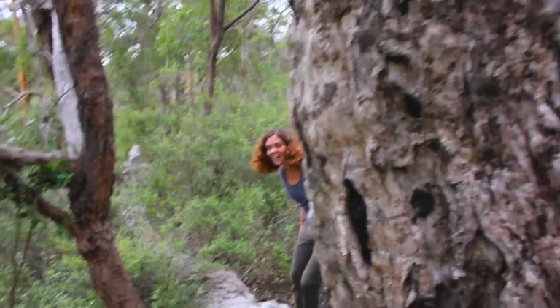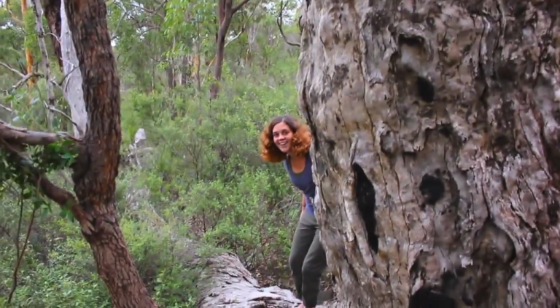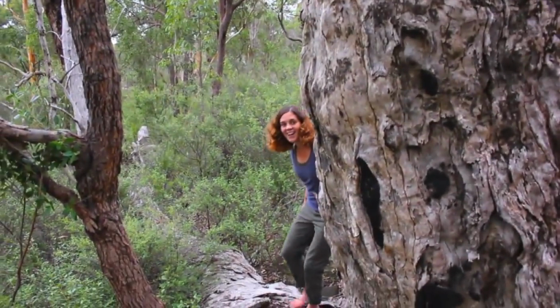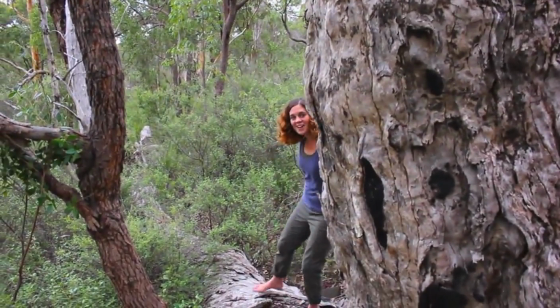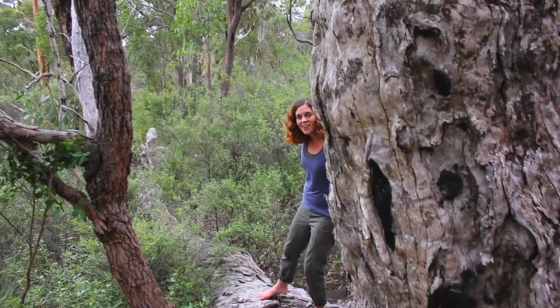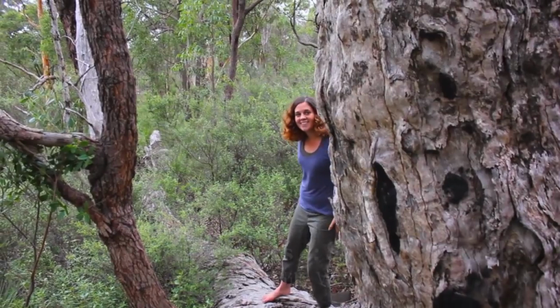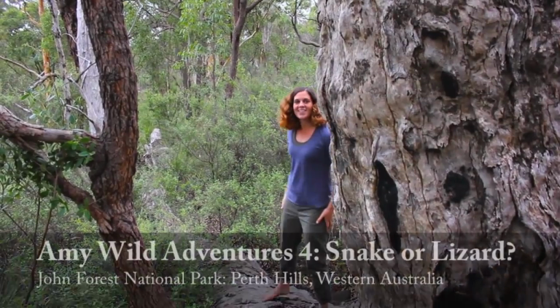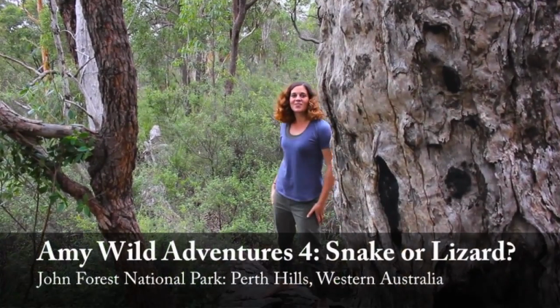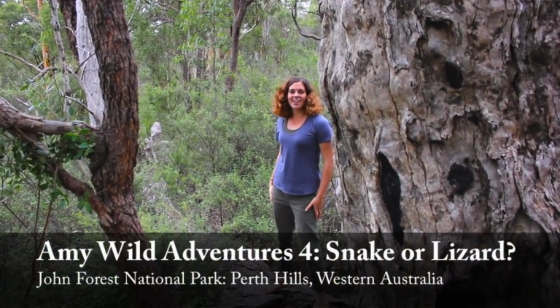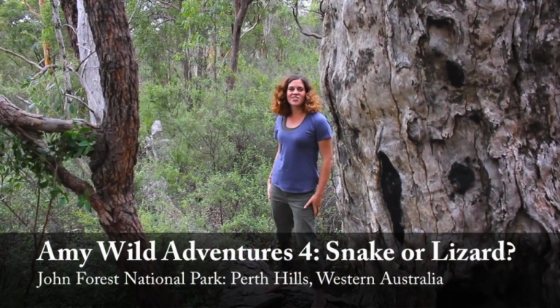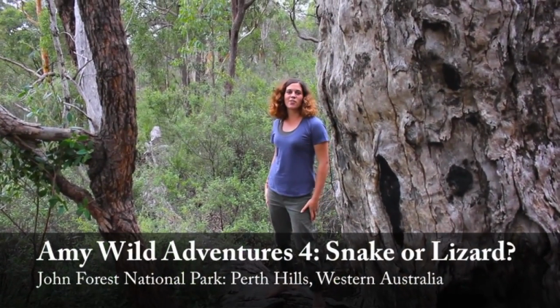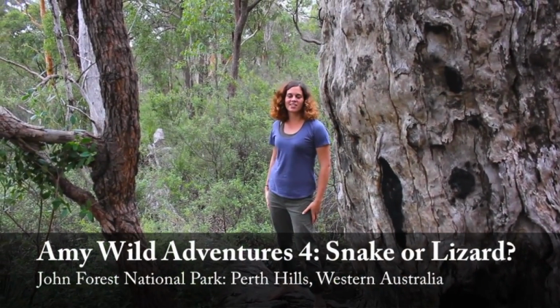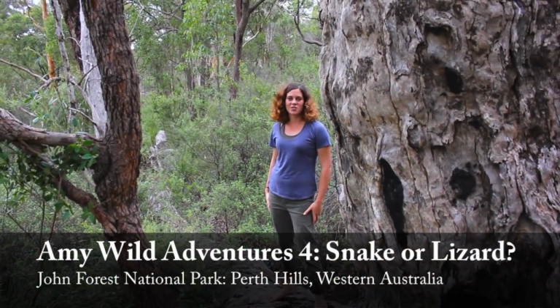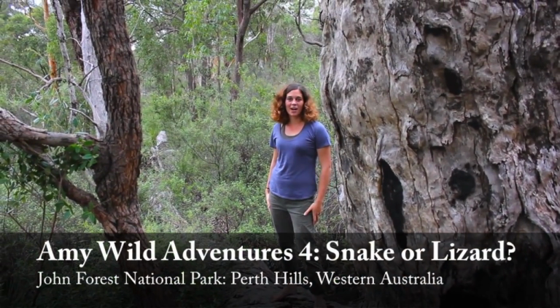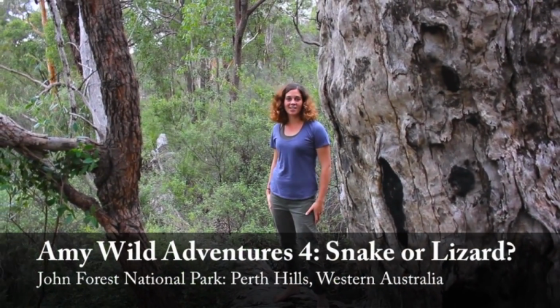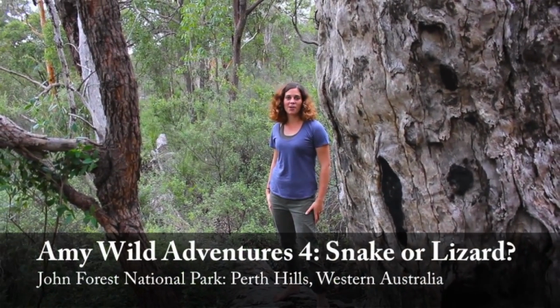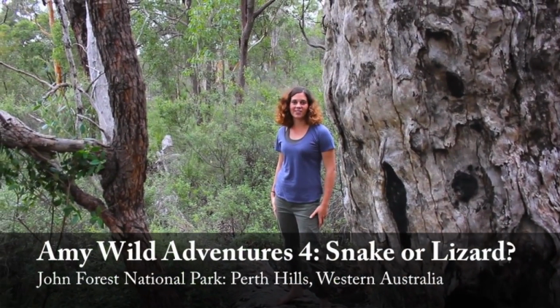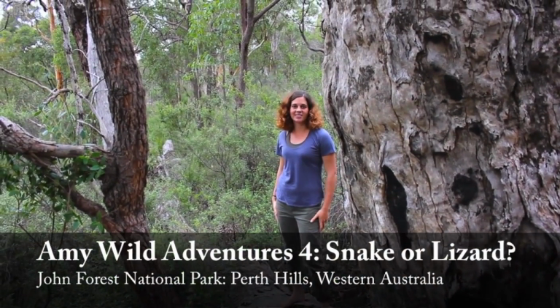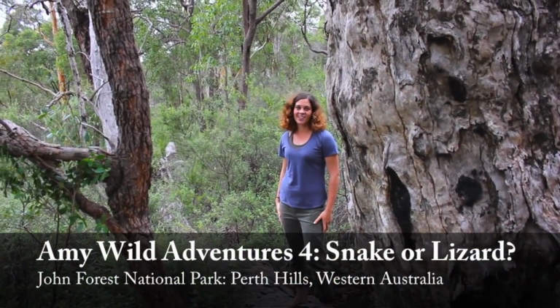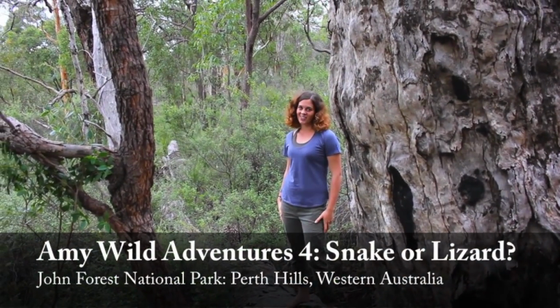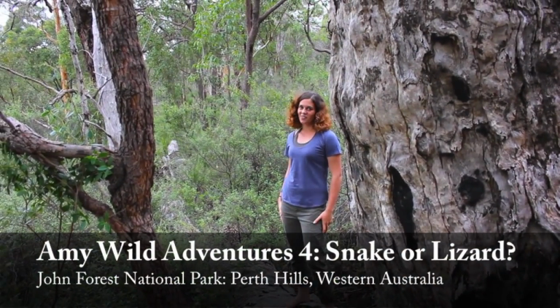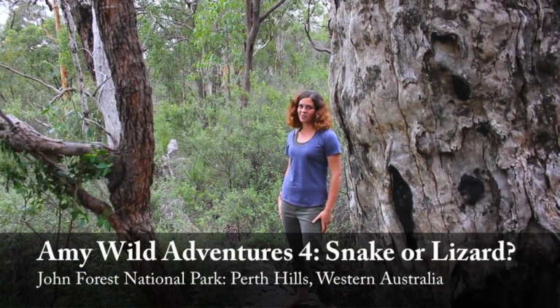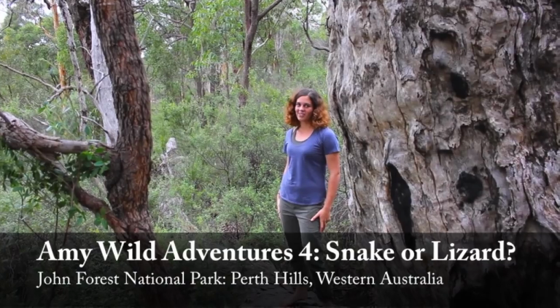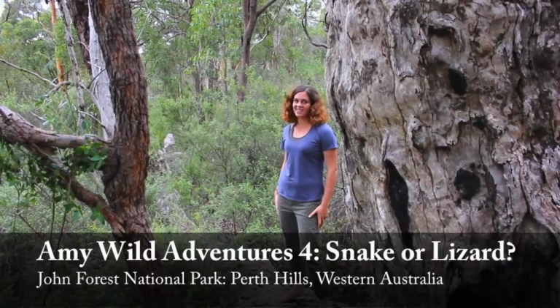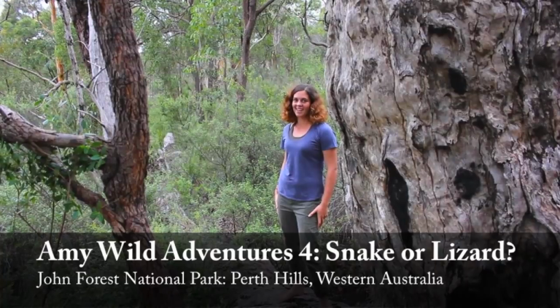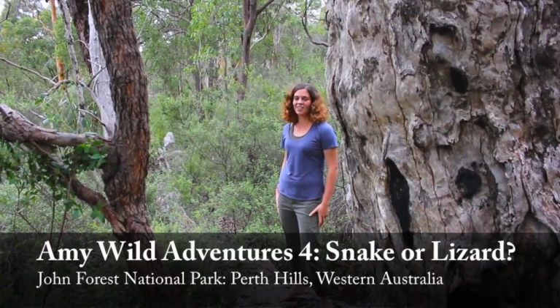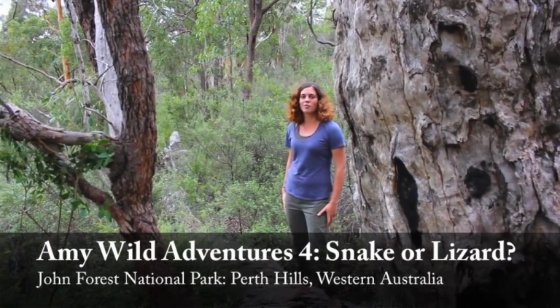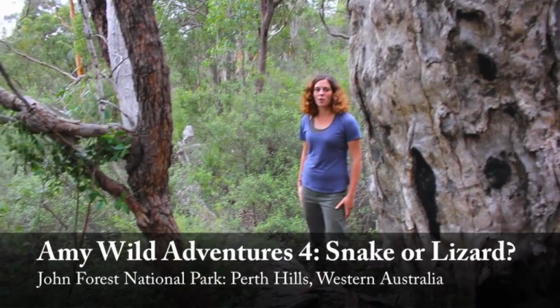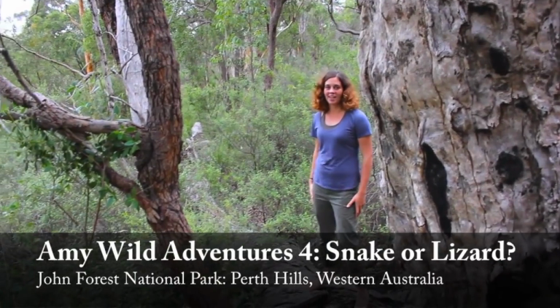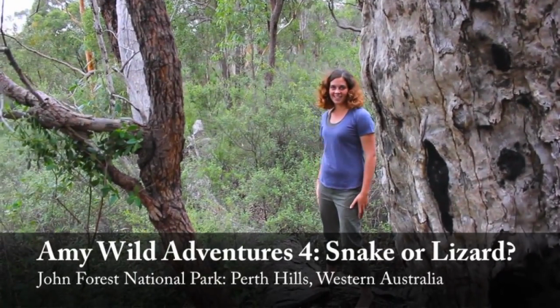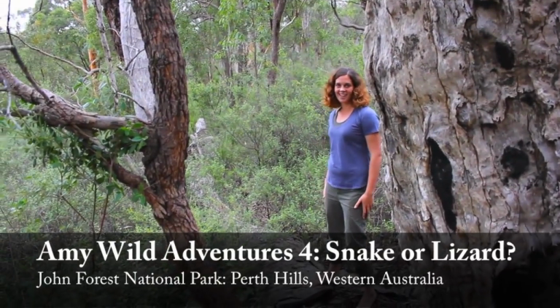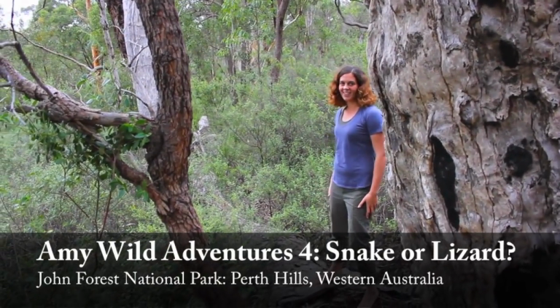Hello, I'm Amy Wilde. We're out here in John Forest National Park in the Perth Hills. Gonna look for some critters once again. Follow me and let's see how we go.